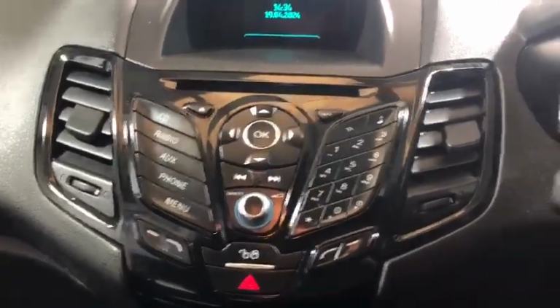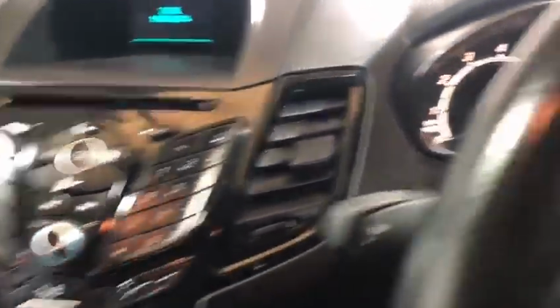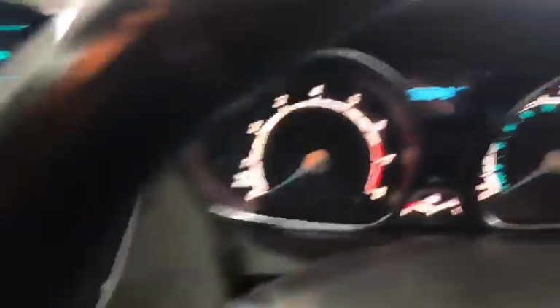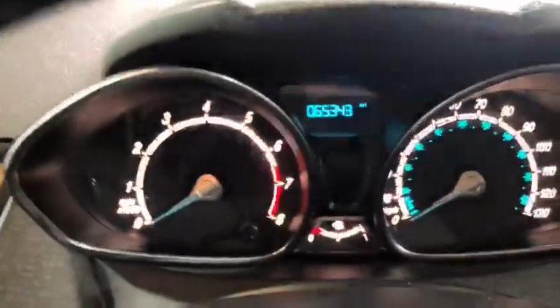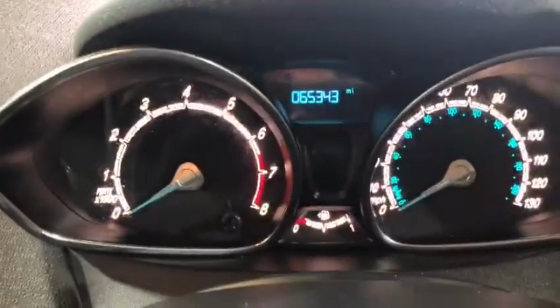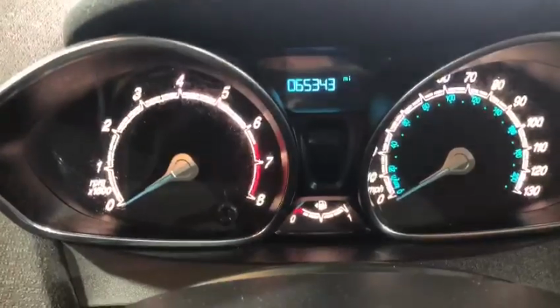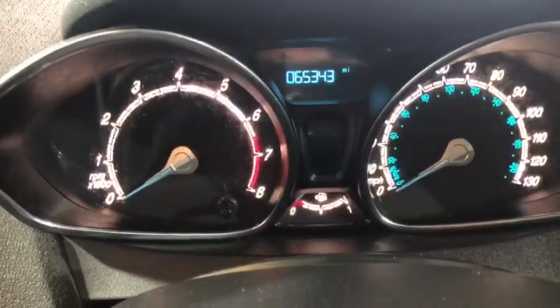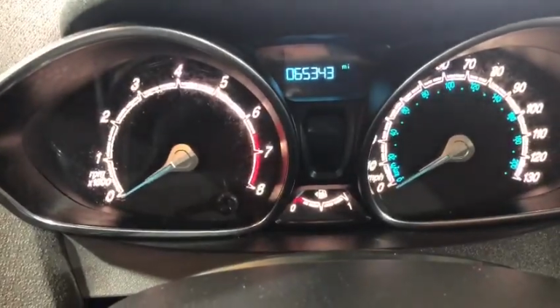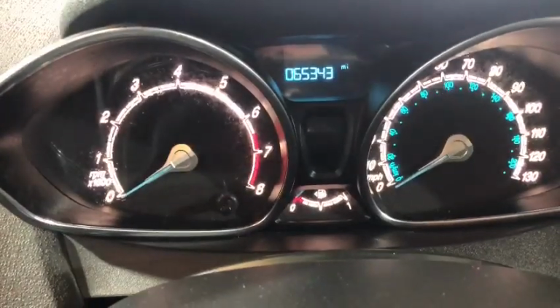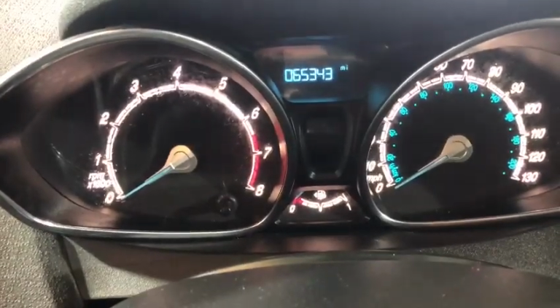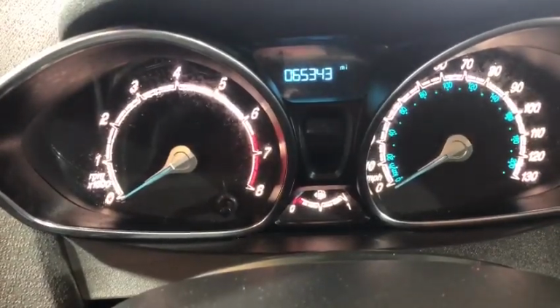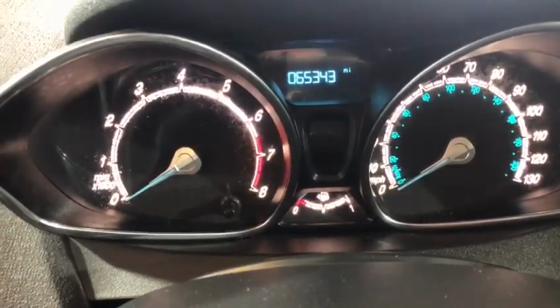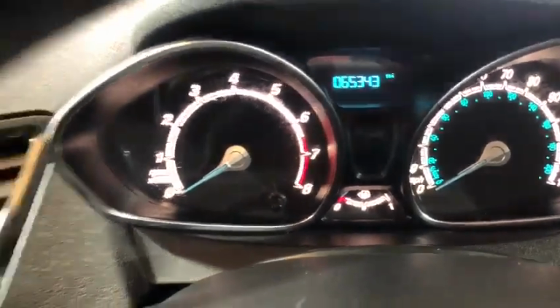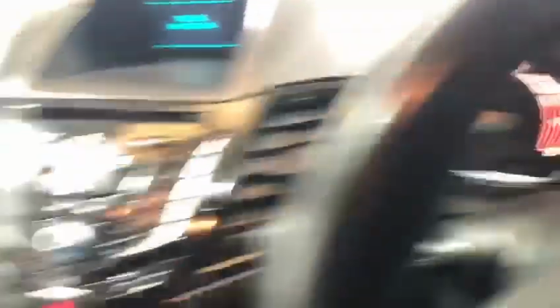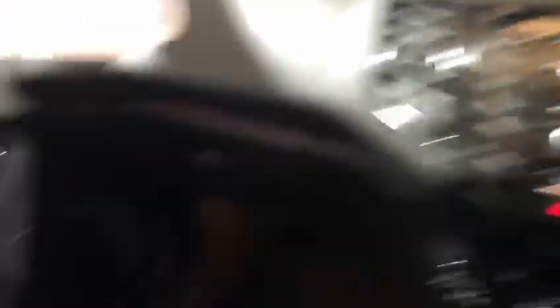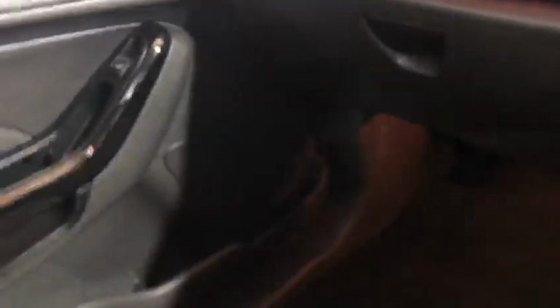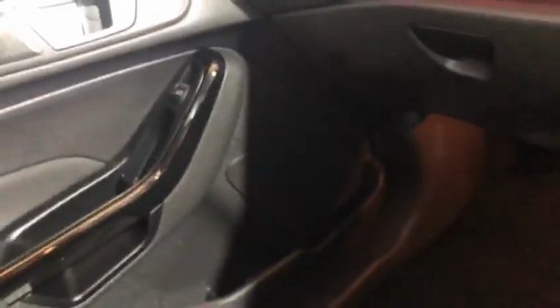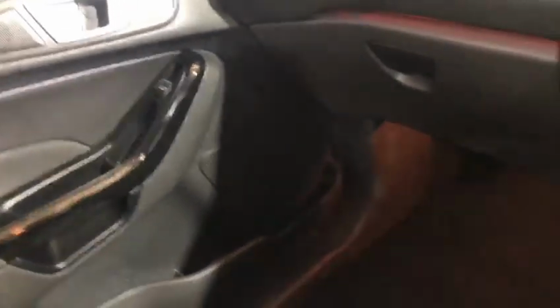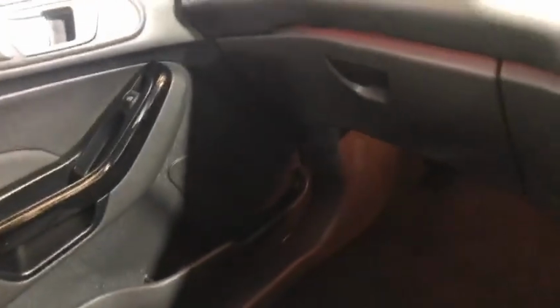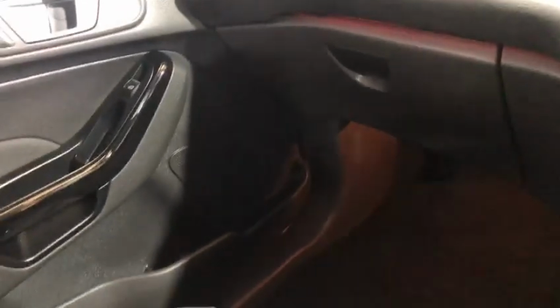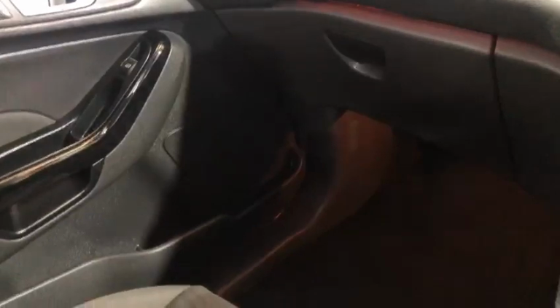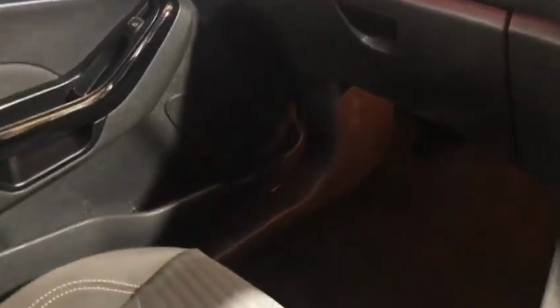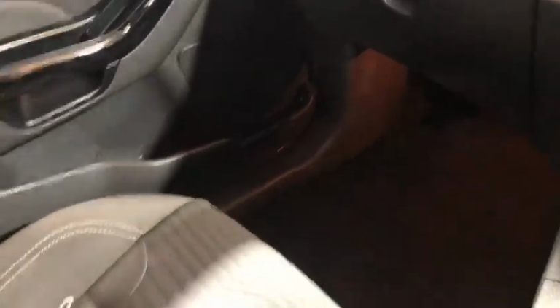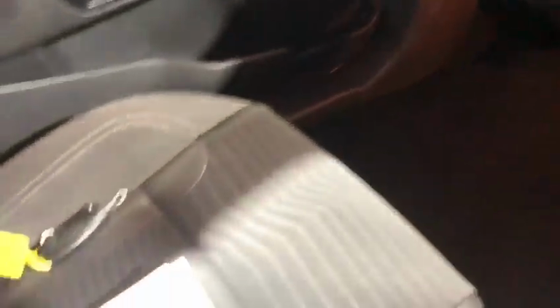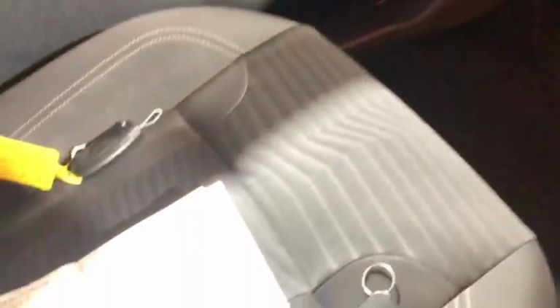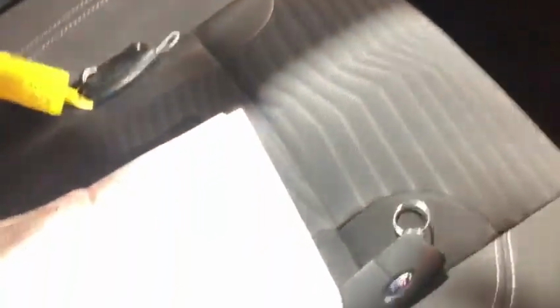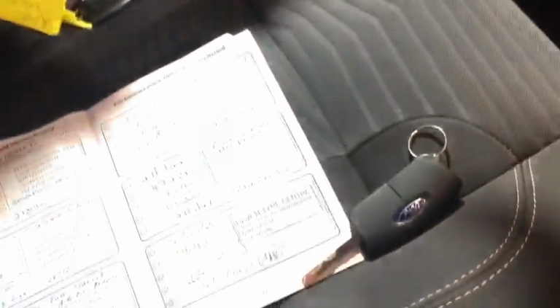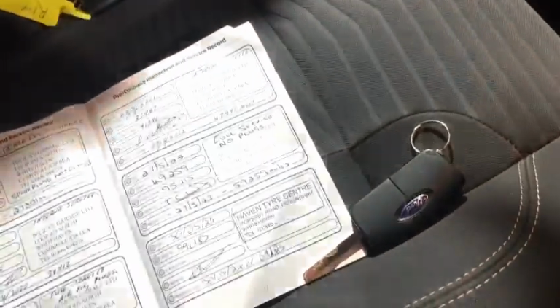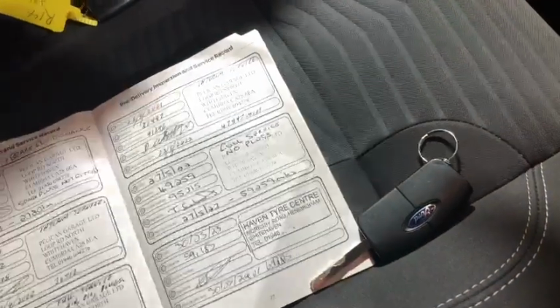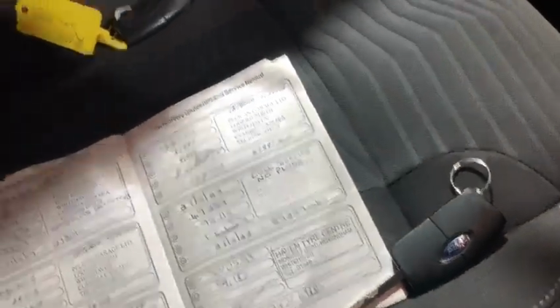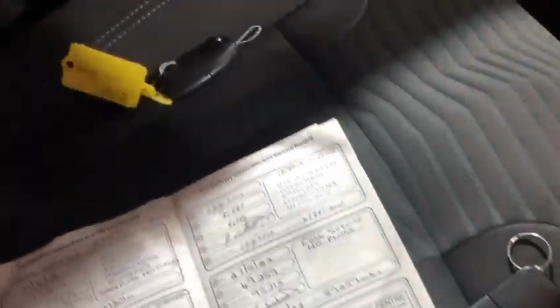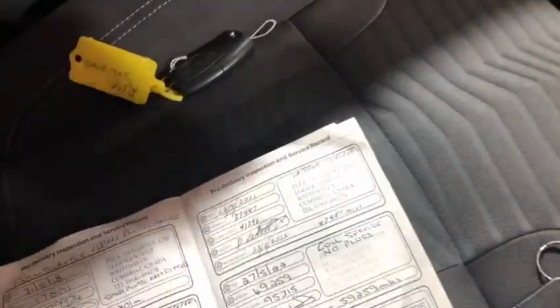The car has covered just 65,000 miles. It has had one owner plus the supplying dealer, and you'll notice there are two keys for it.